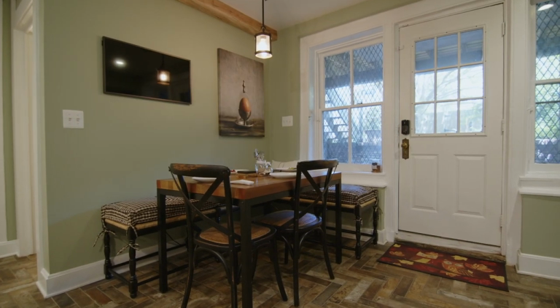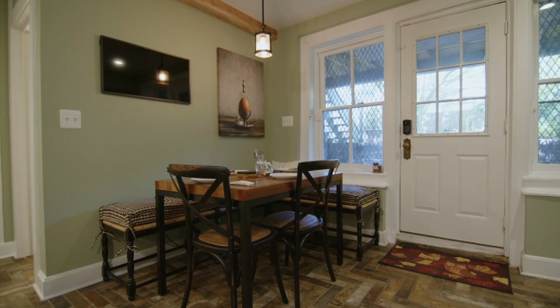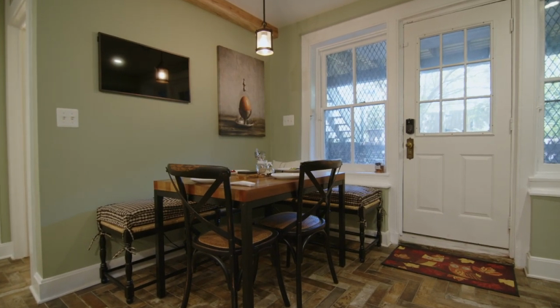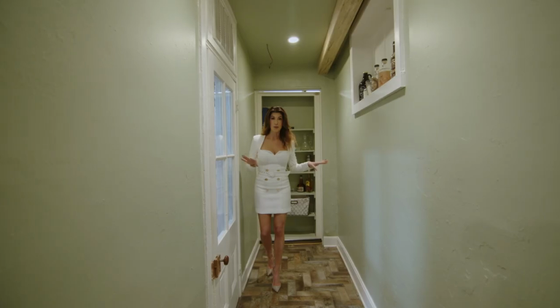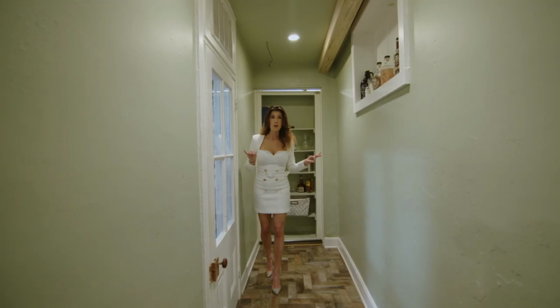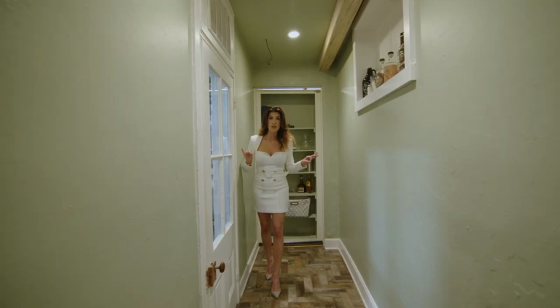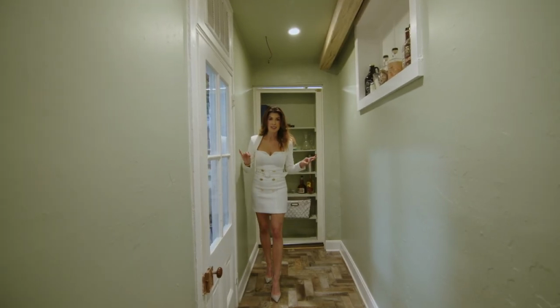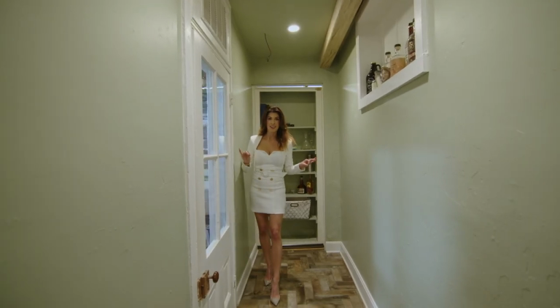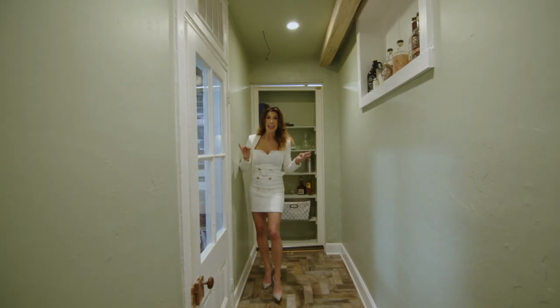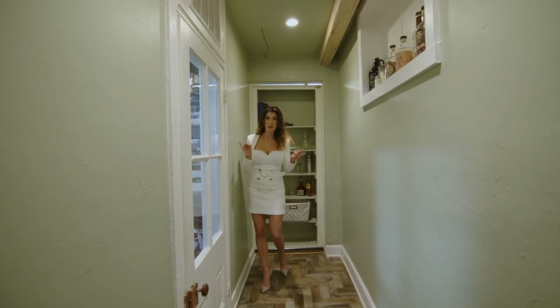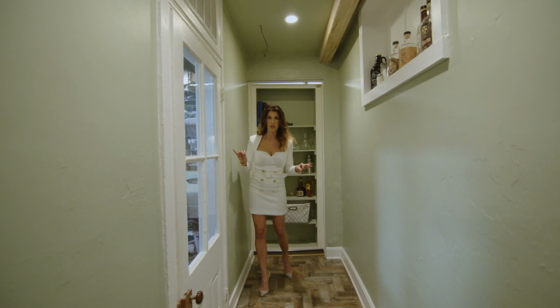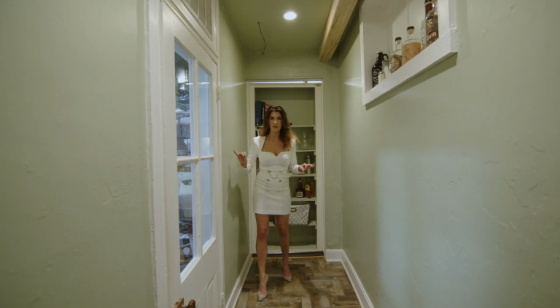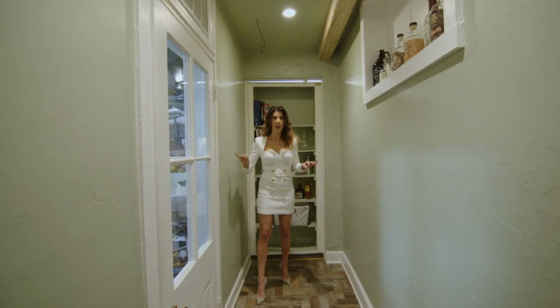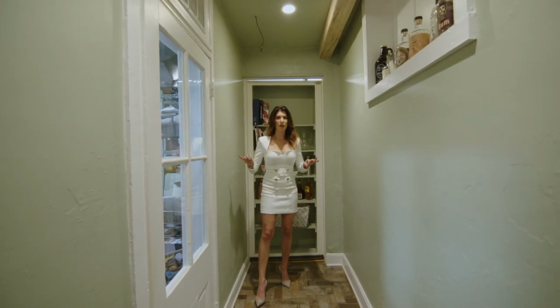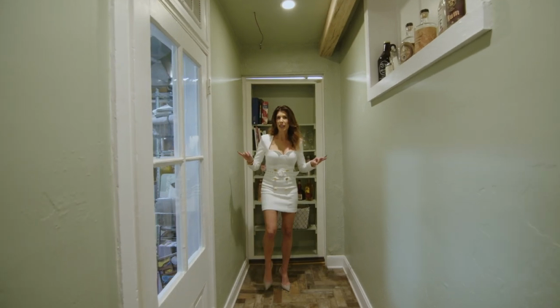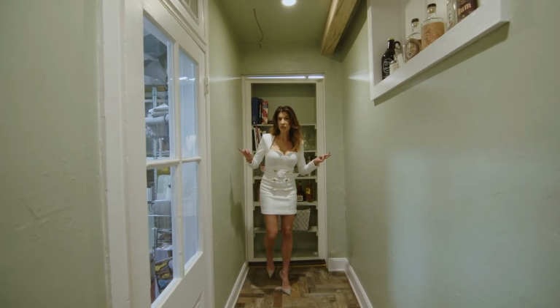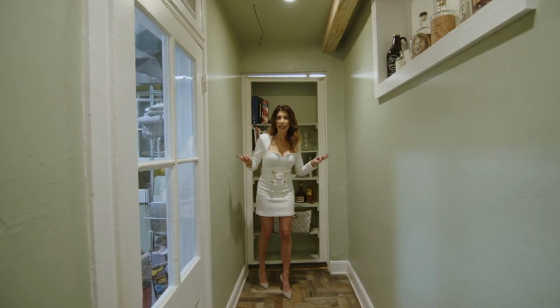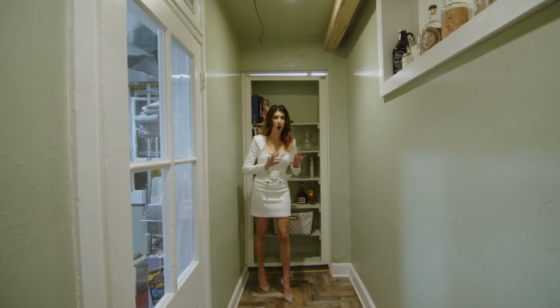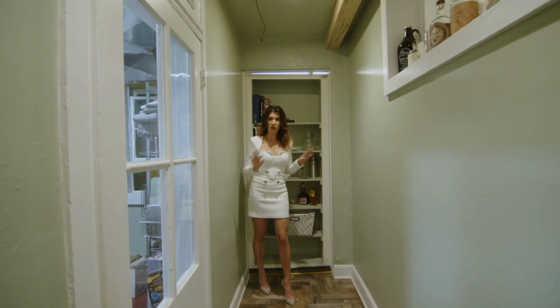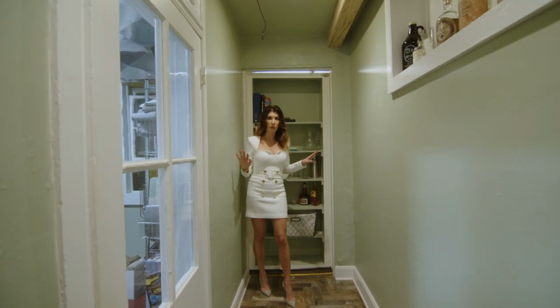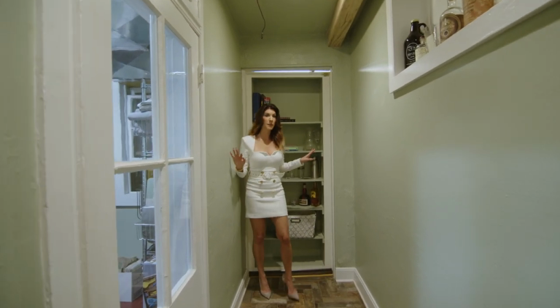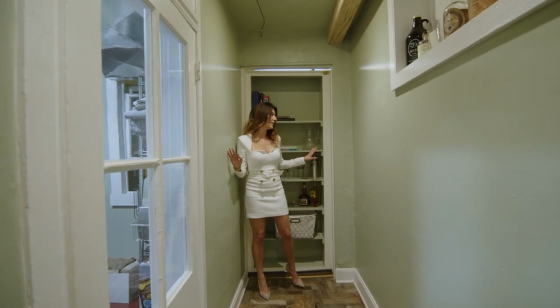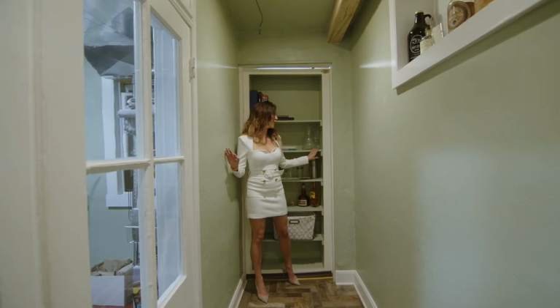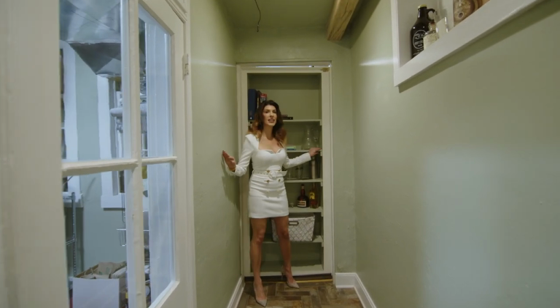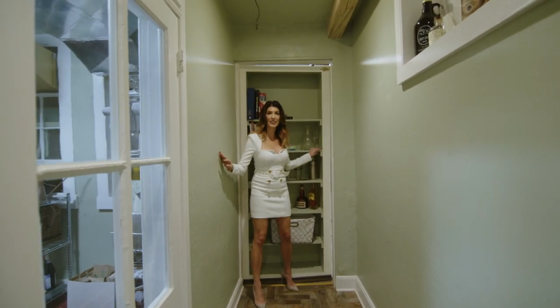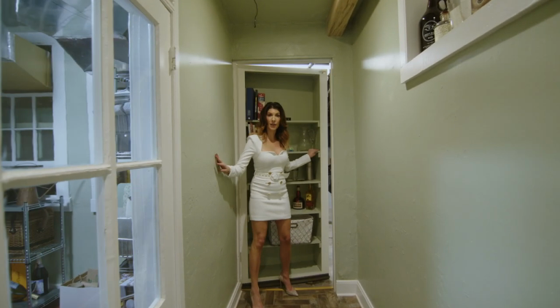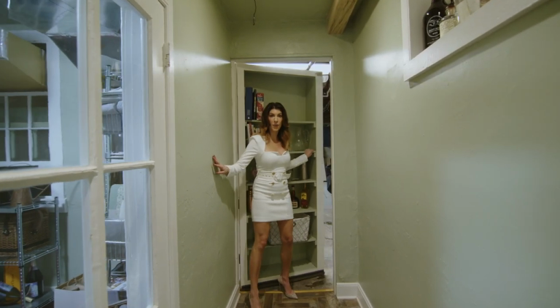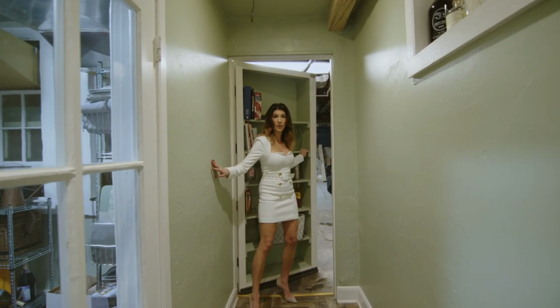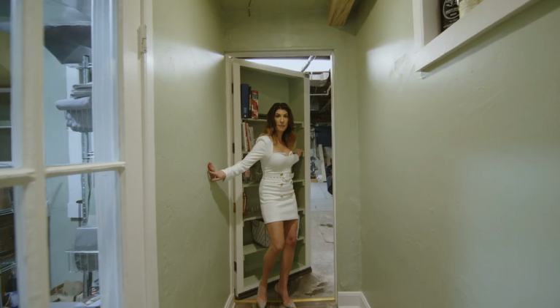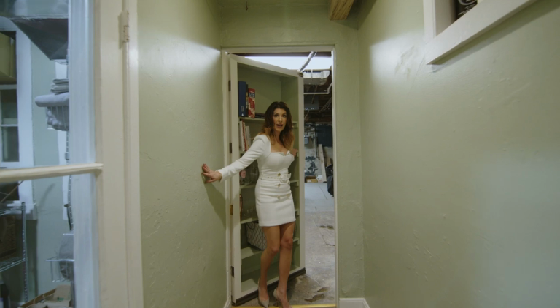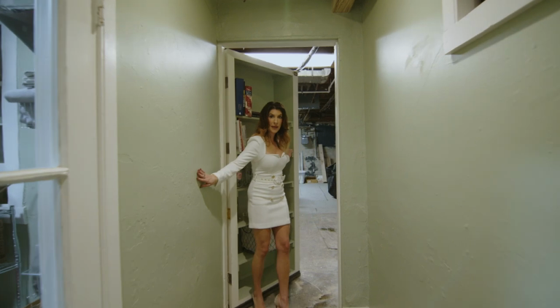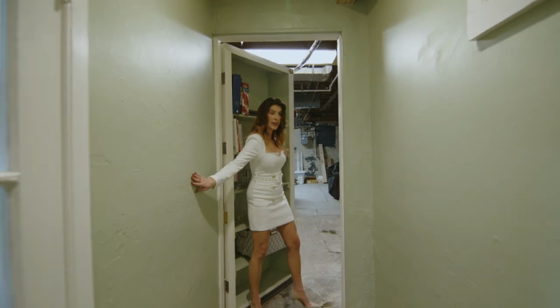Another super cool feature of this house is the bookshelf. Not only can you display all of your cookbooks, but it's actually a secret door that goes to the back of the basement.